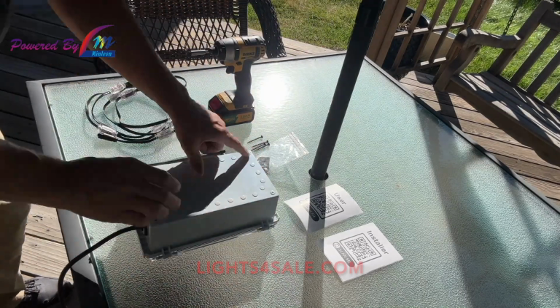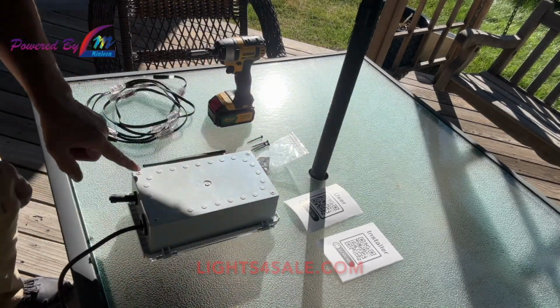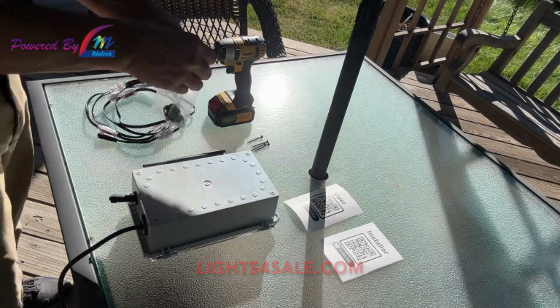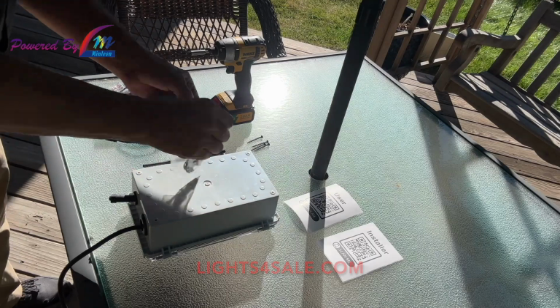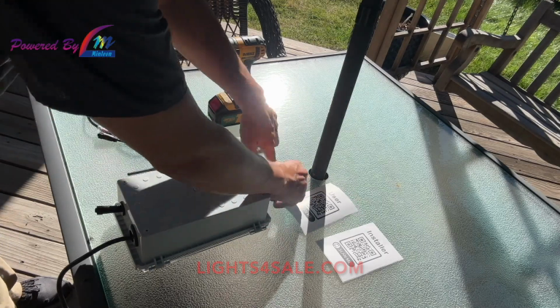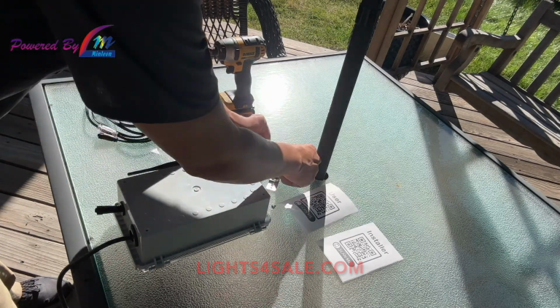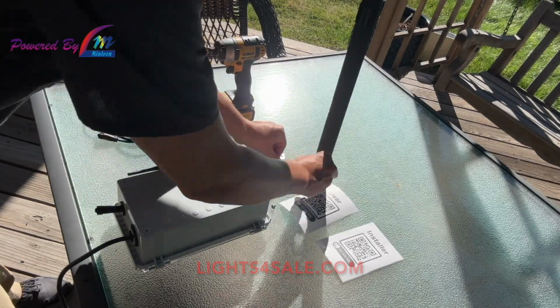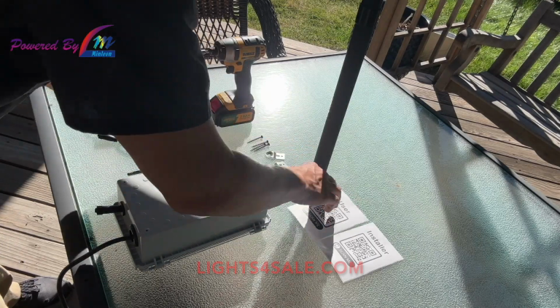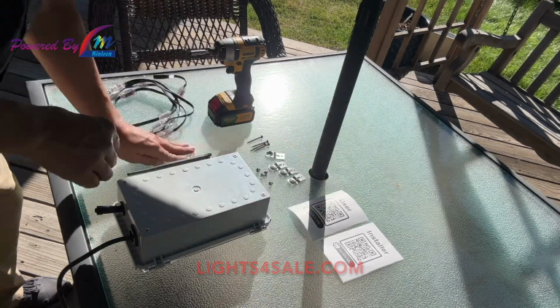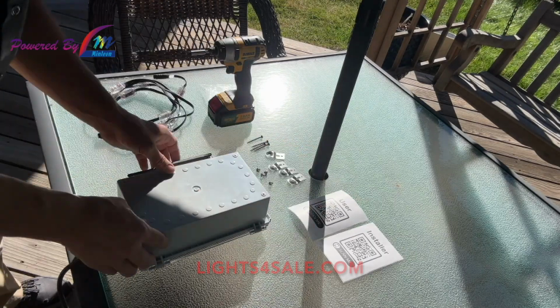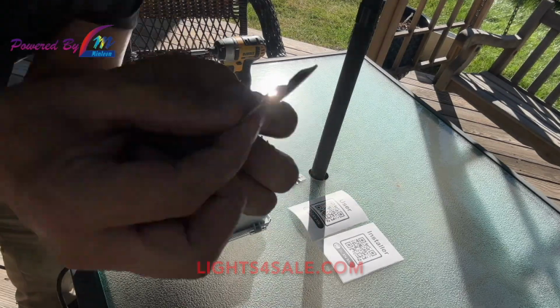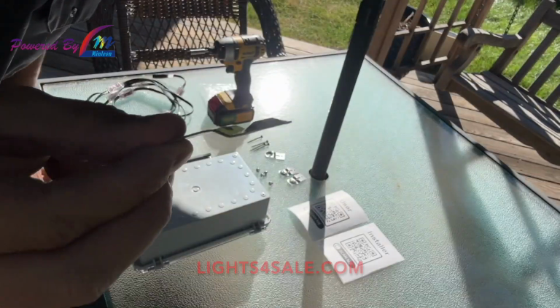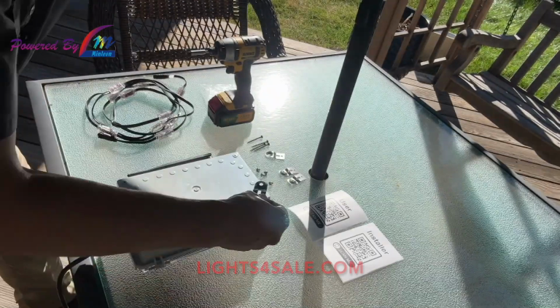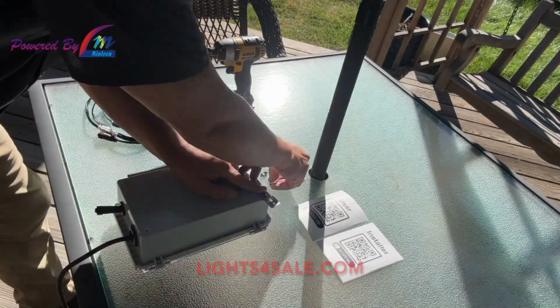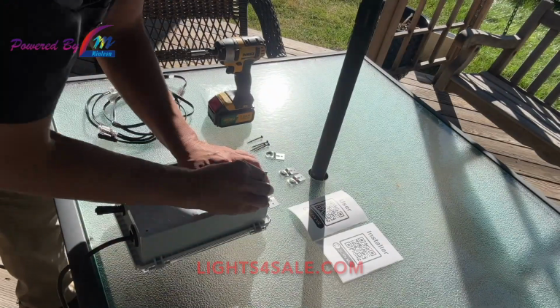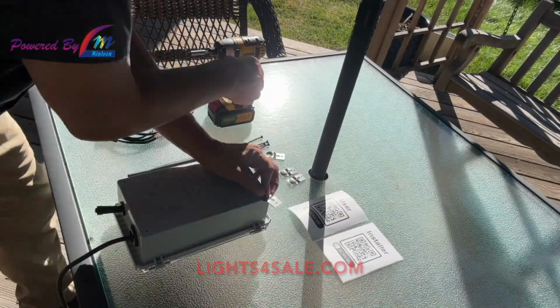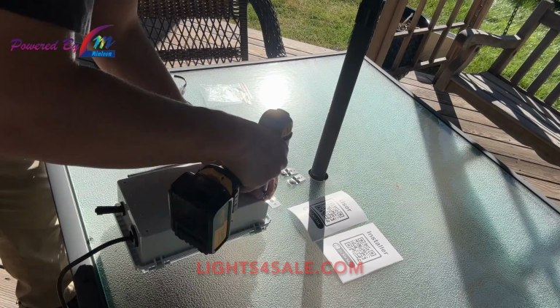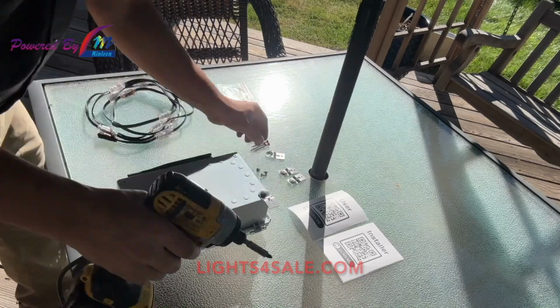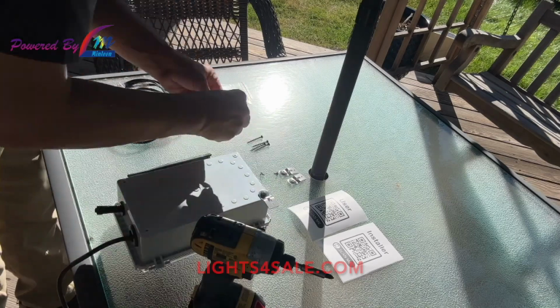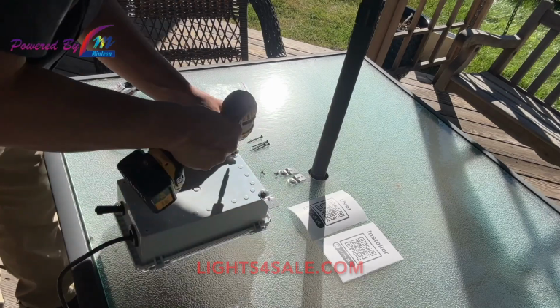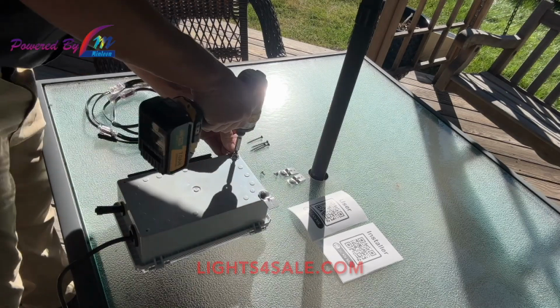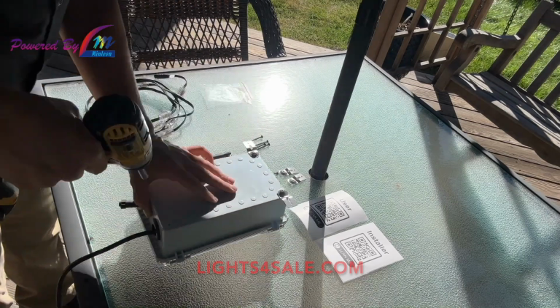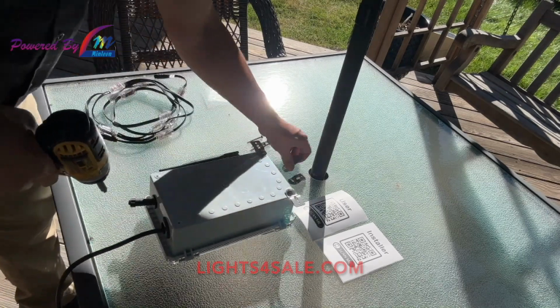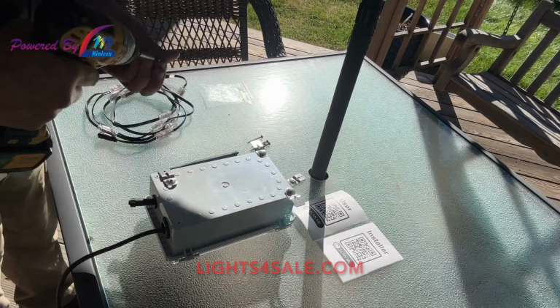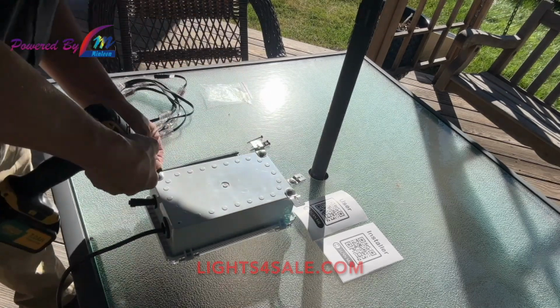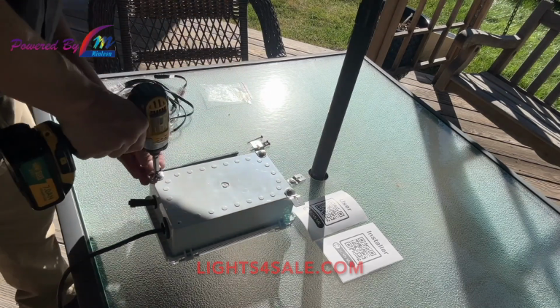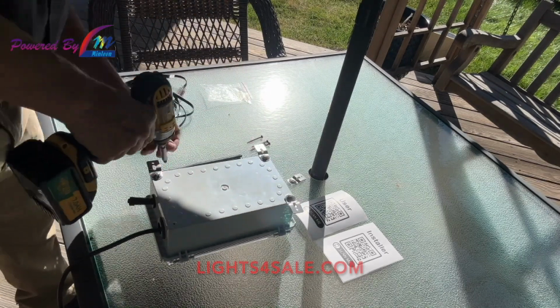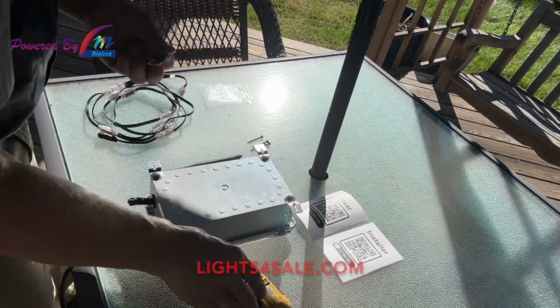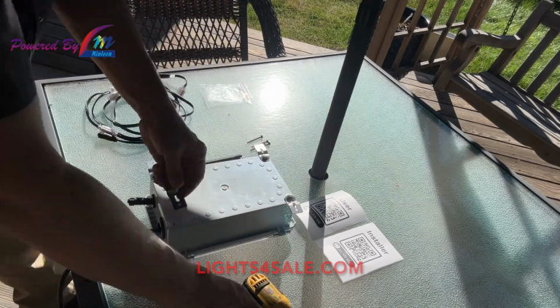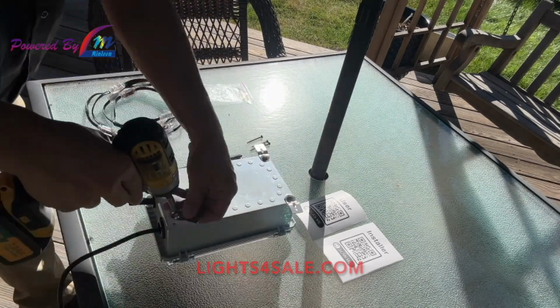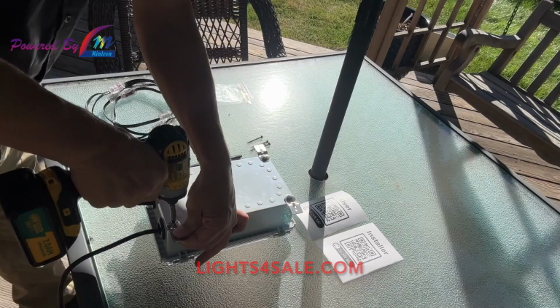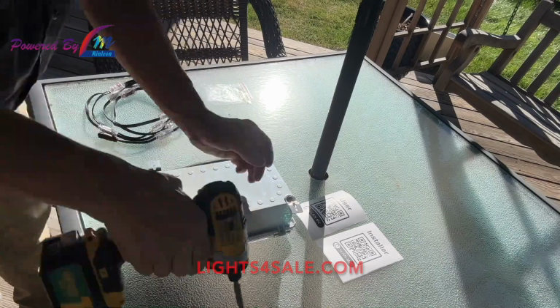Flip the control box over and attach the hardware to each corner on the back of the box. You will need a Phillips screwdriver to do this. The brackets can then twist vertical or horizontal in order to mount them exactly where you need.